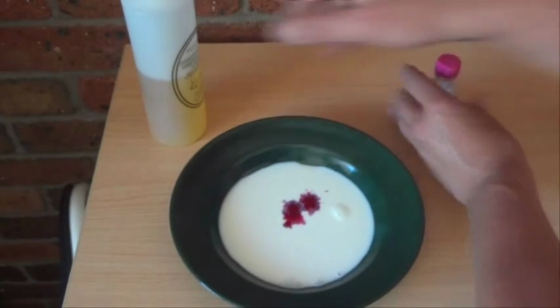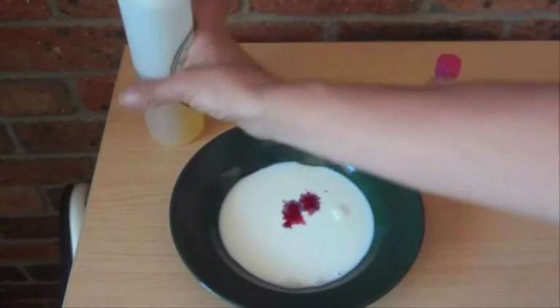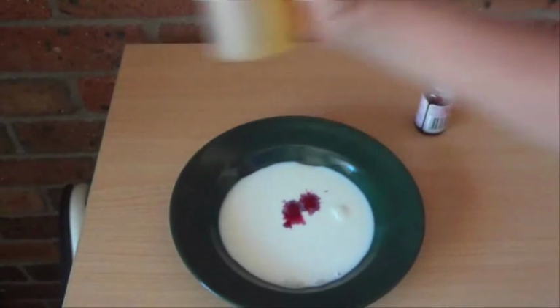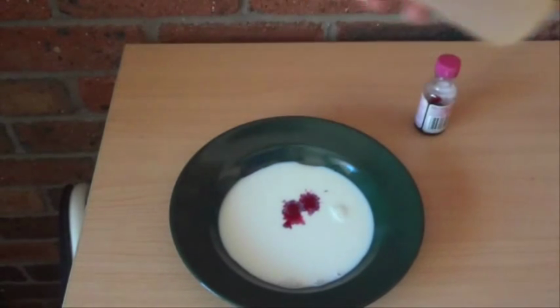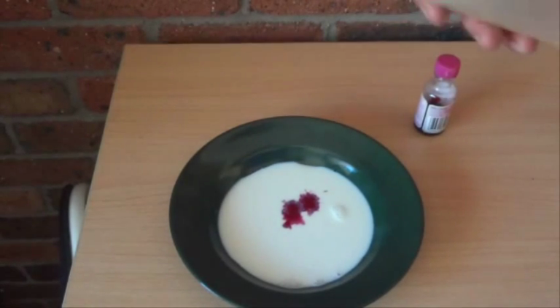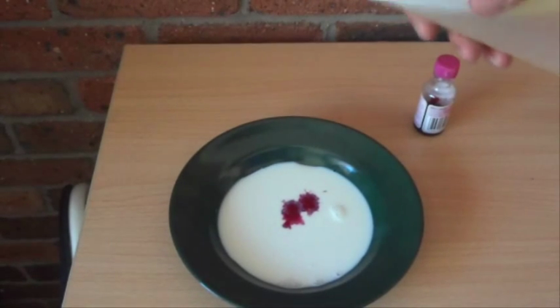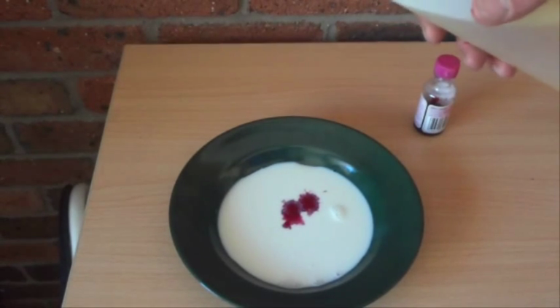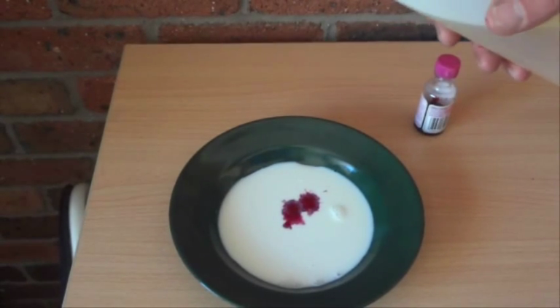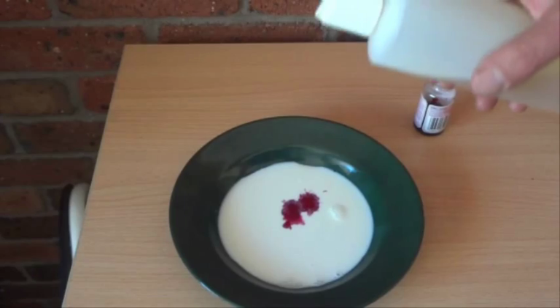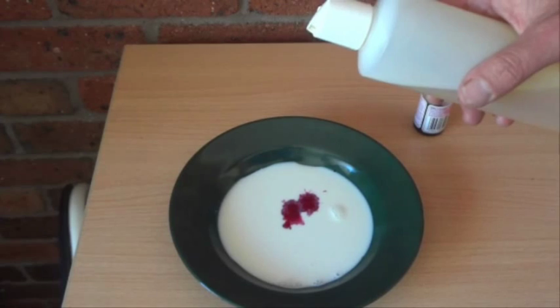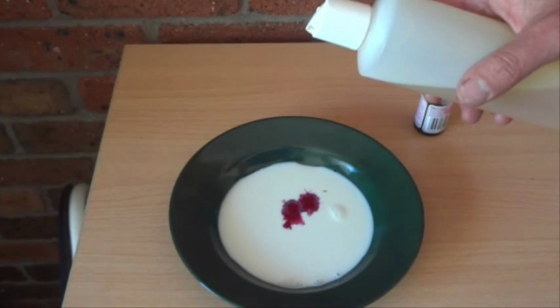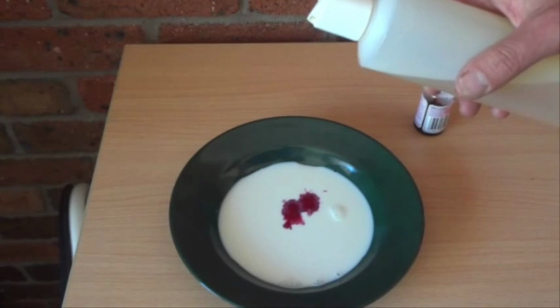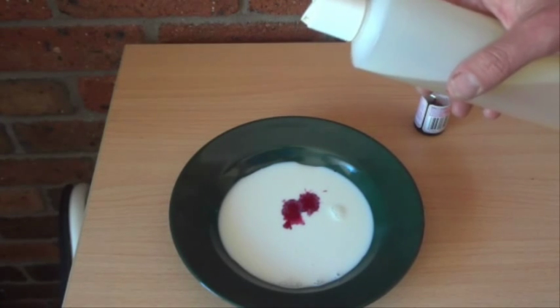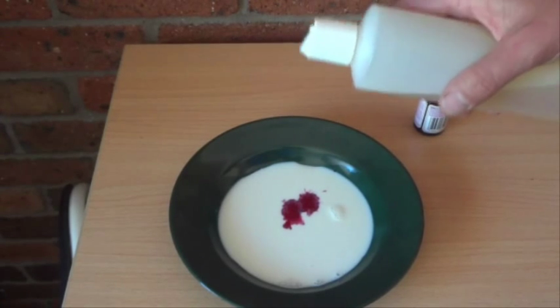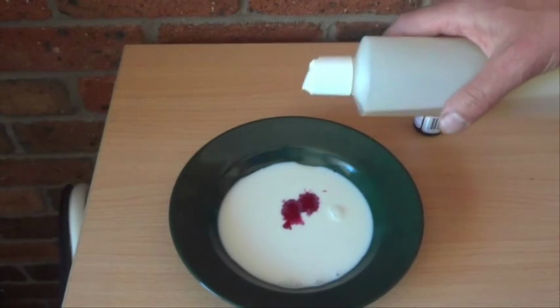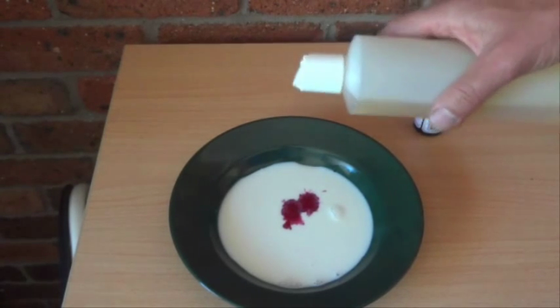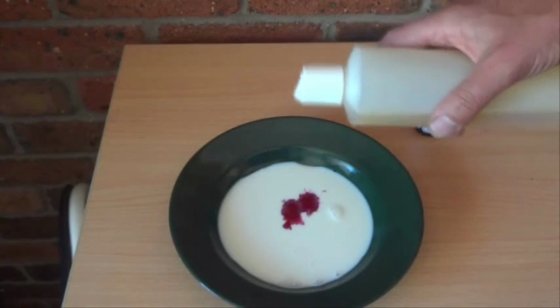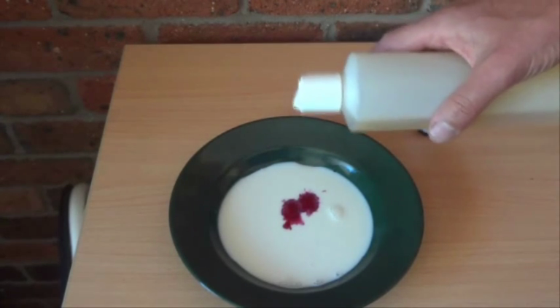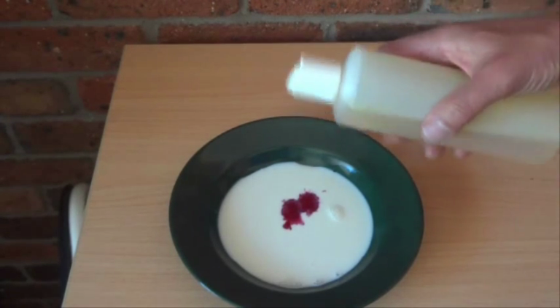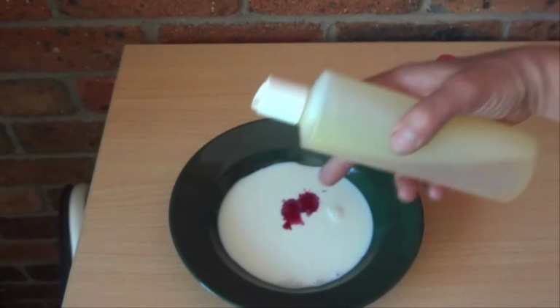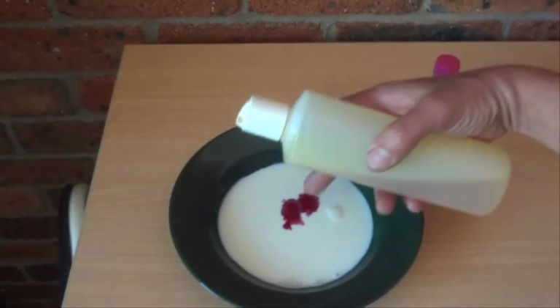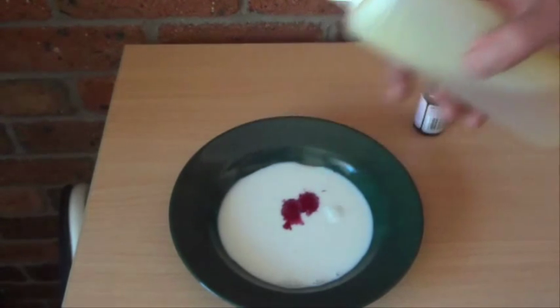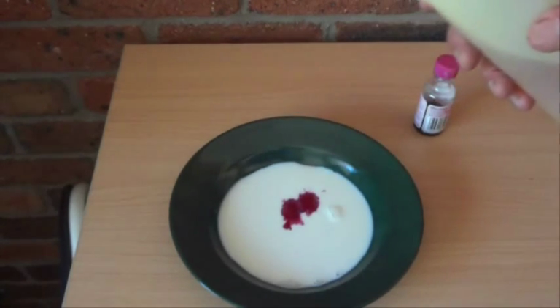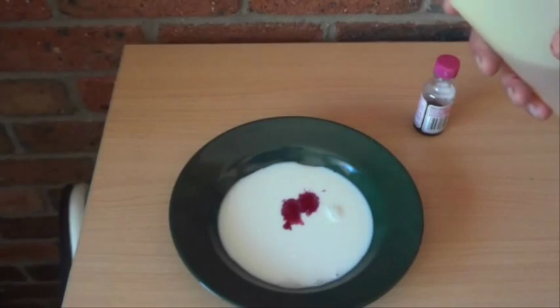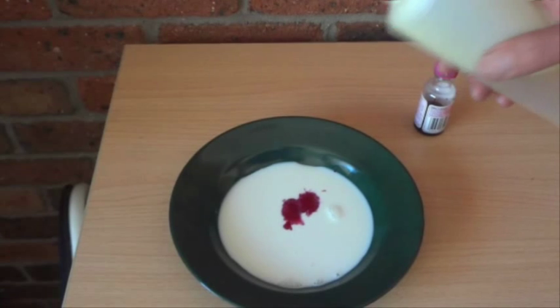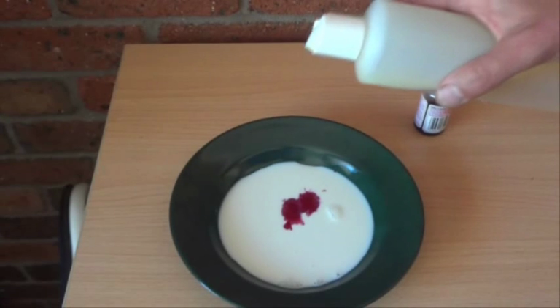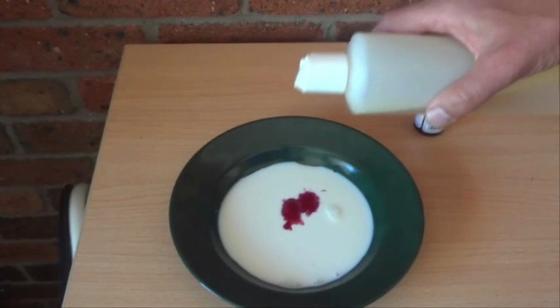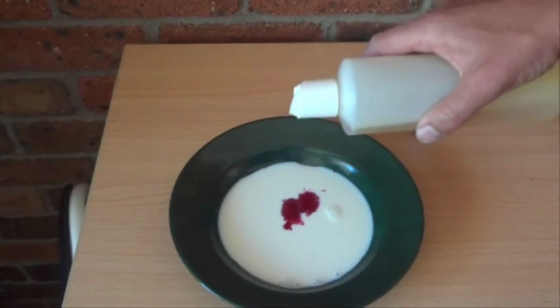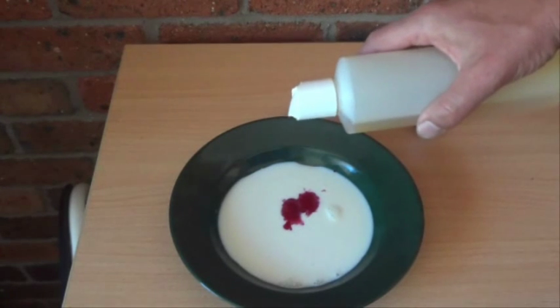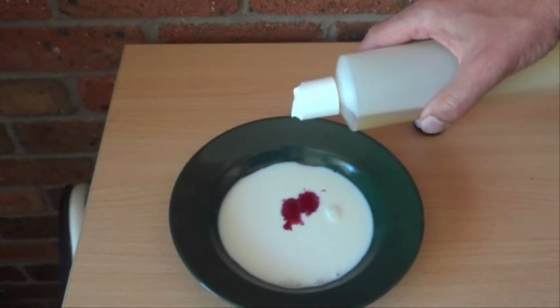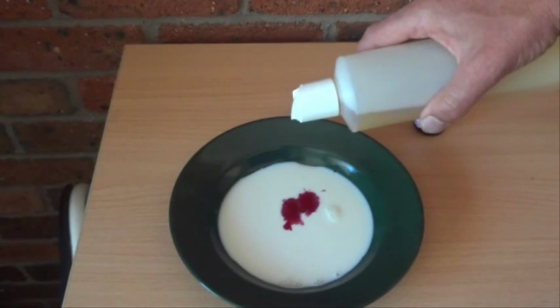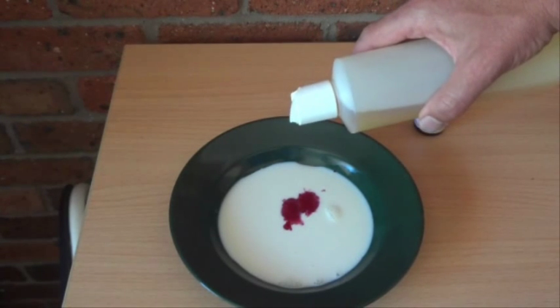And then we're going to get a drop of this washing up liquid, washing up detergent. We're going to put a drop of that into the middle of the food colouring and see what happens.